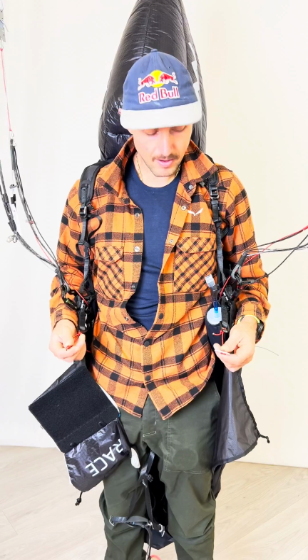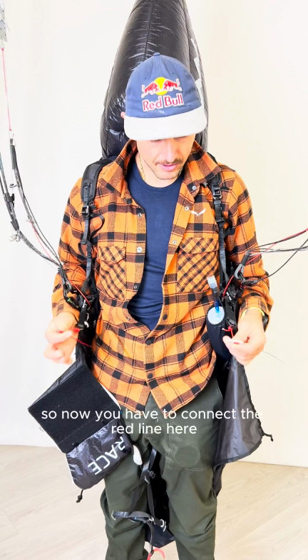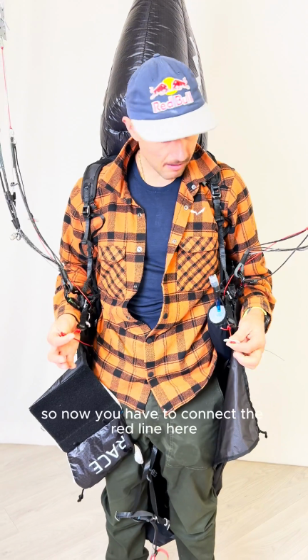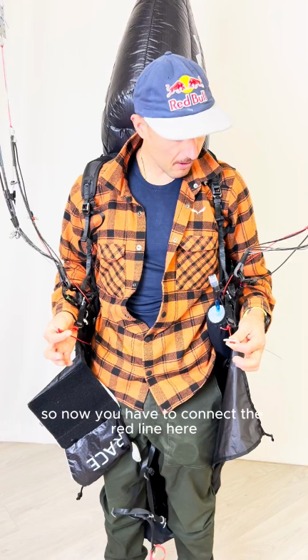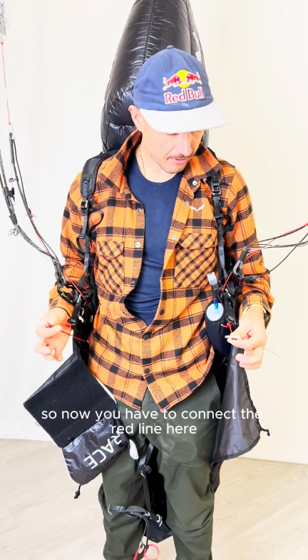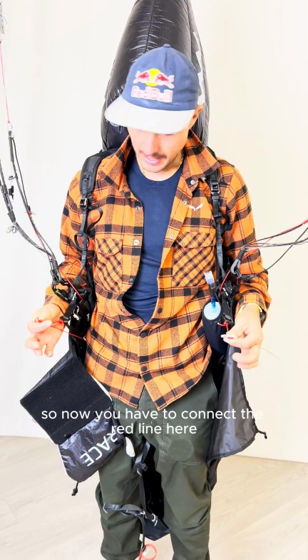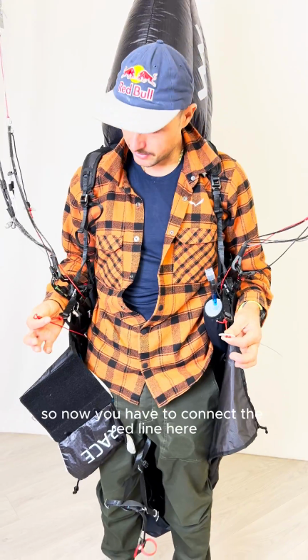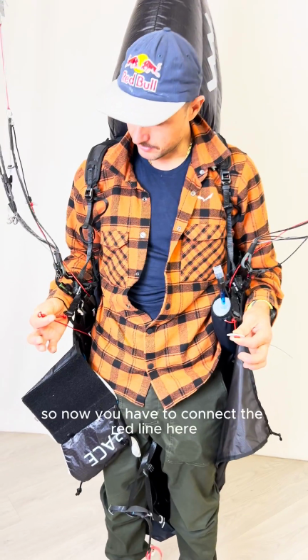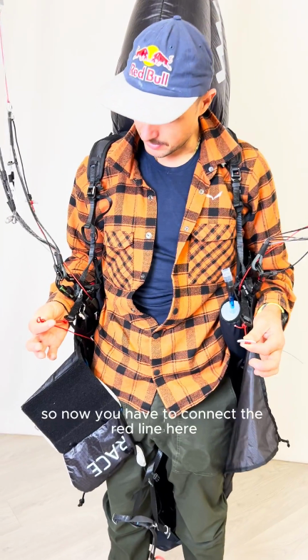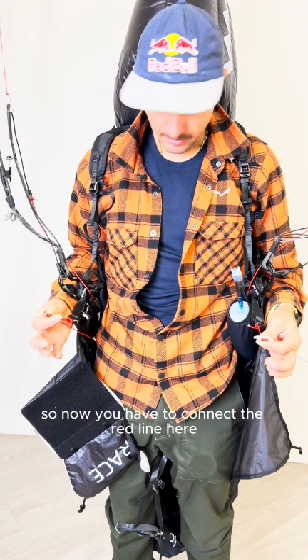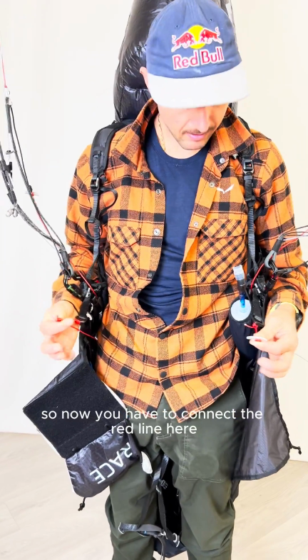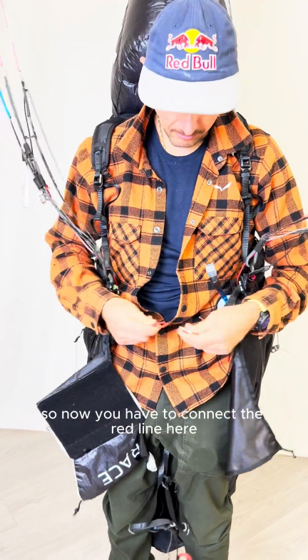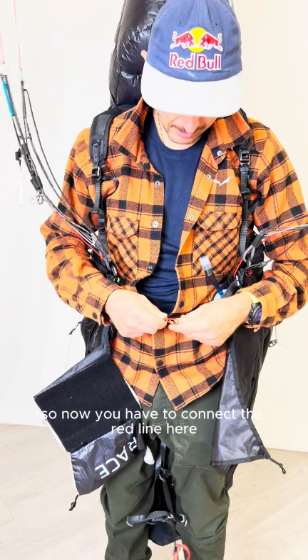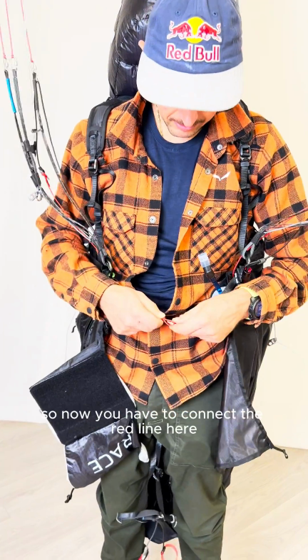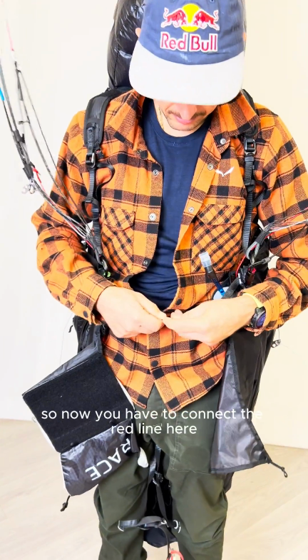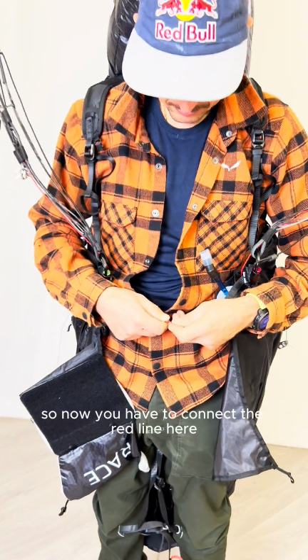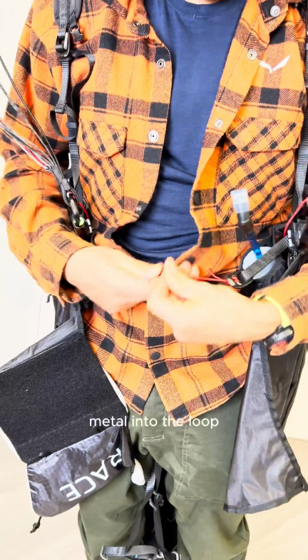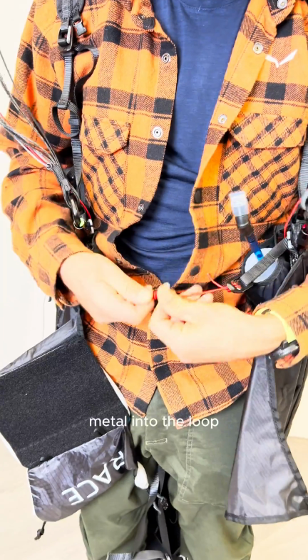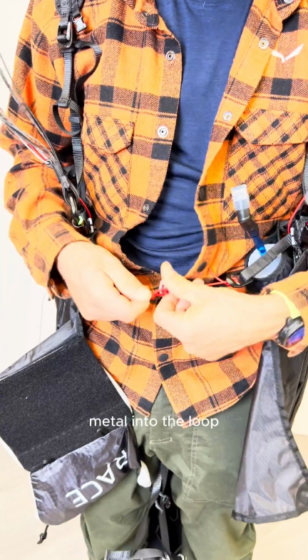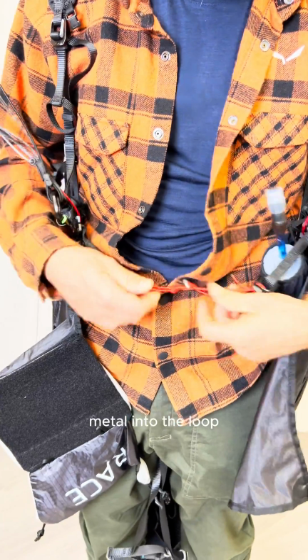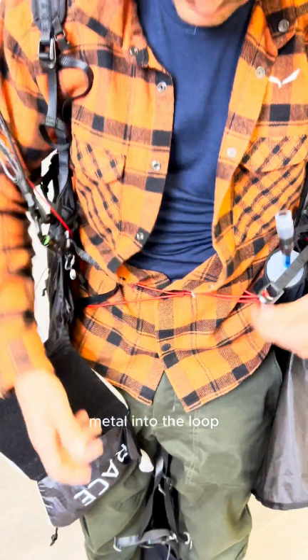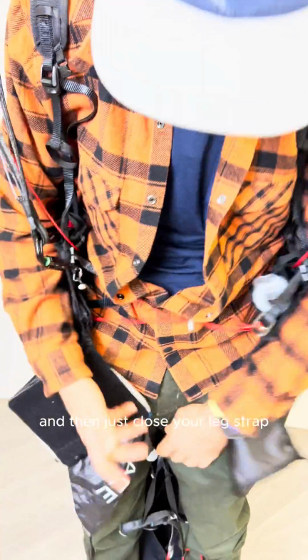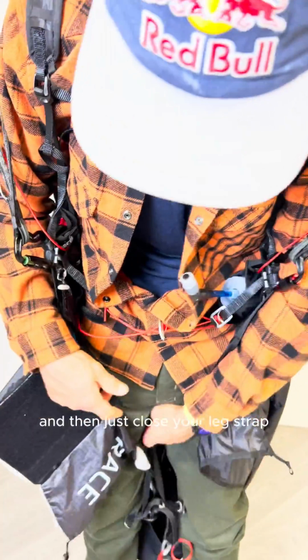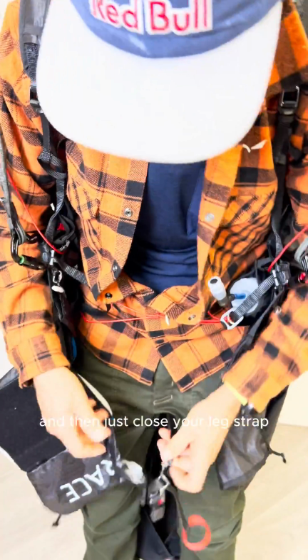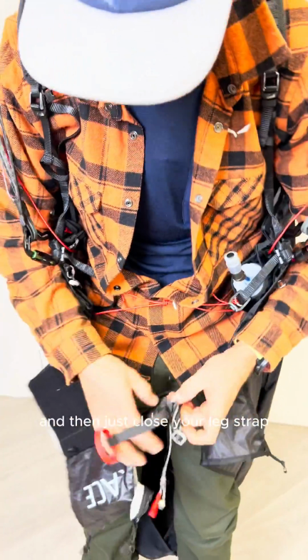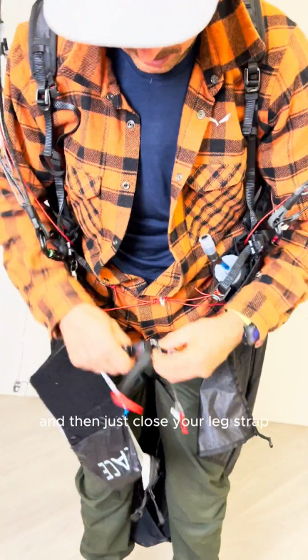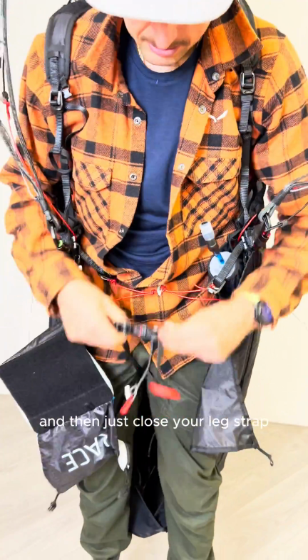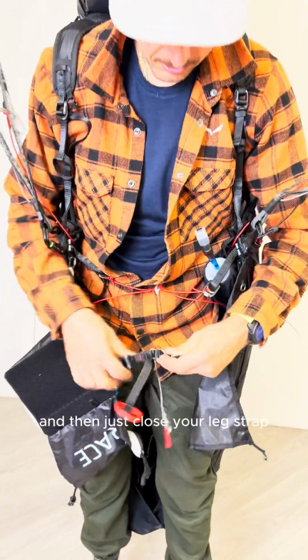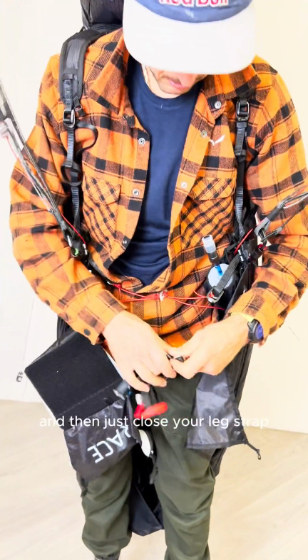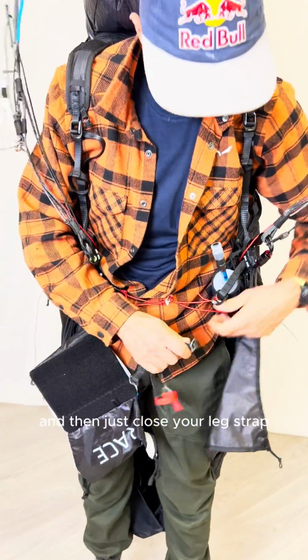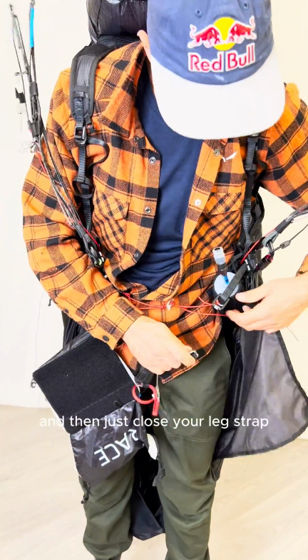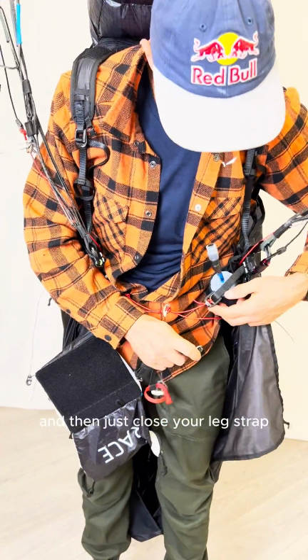So now you have to connect the red line here — the metal into the loop — and then just close your leg strap.